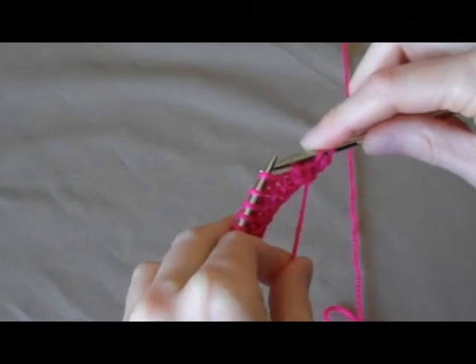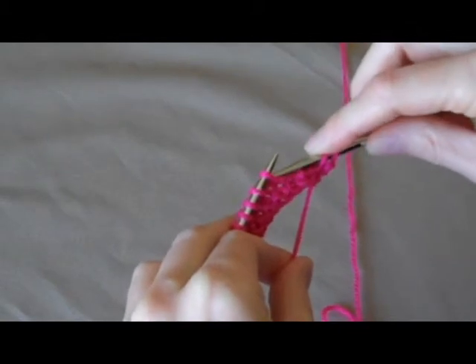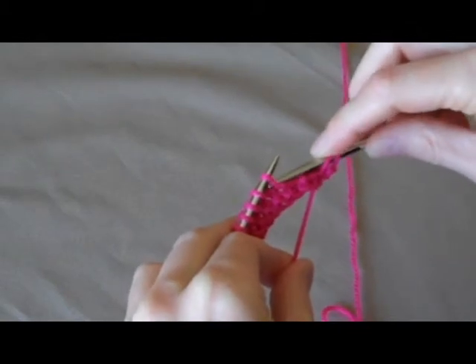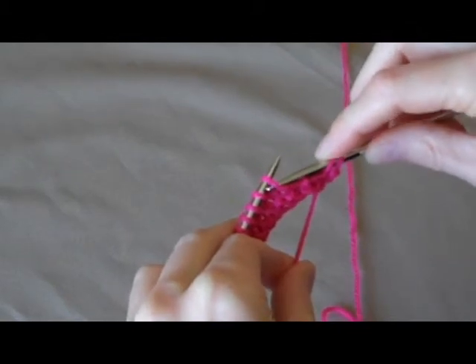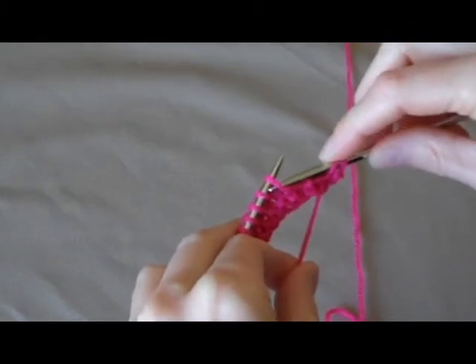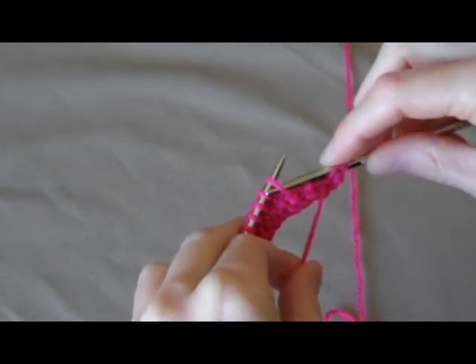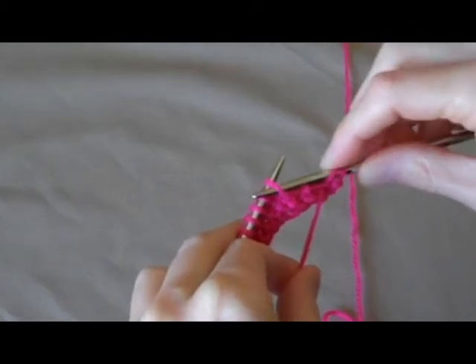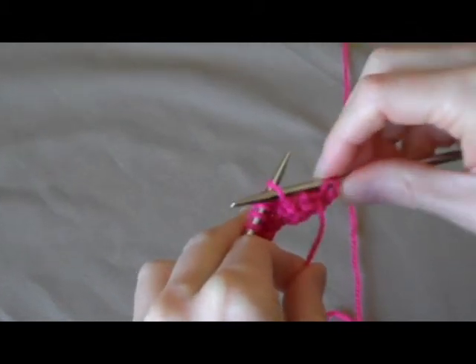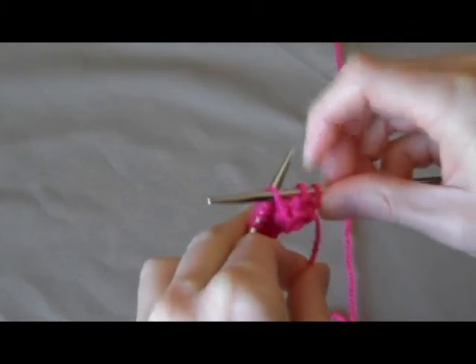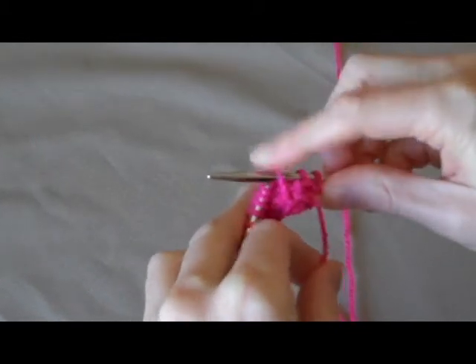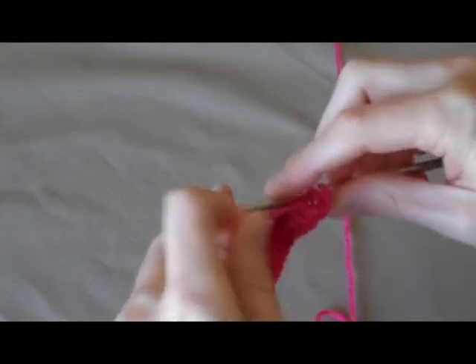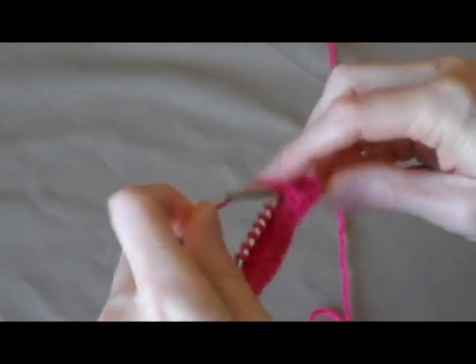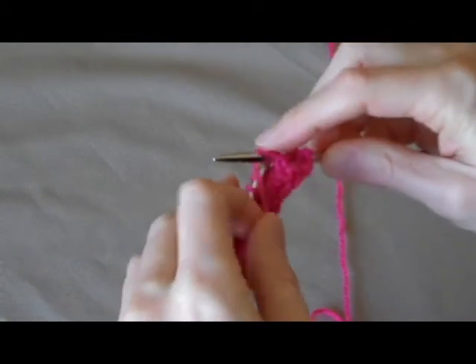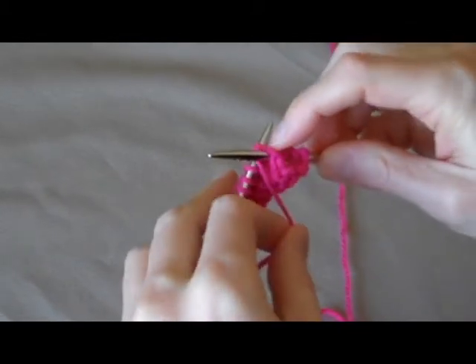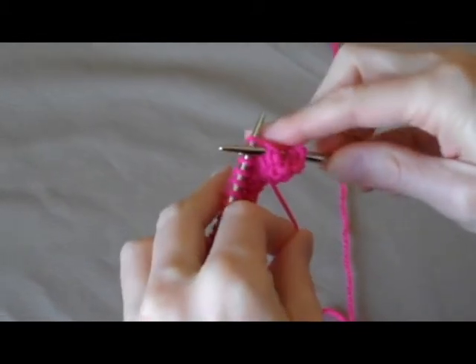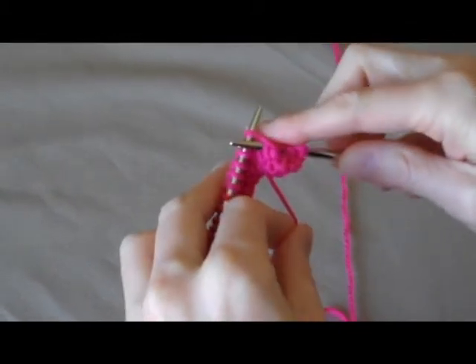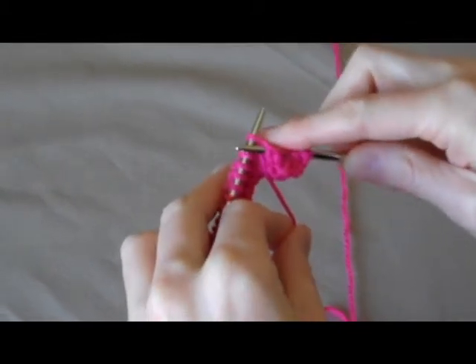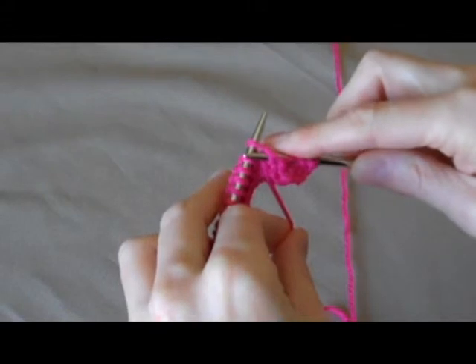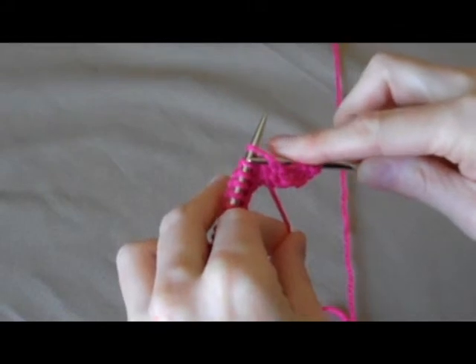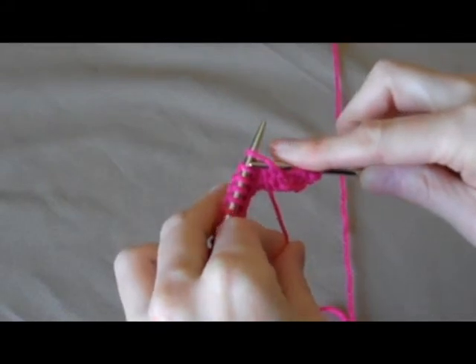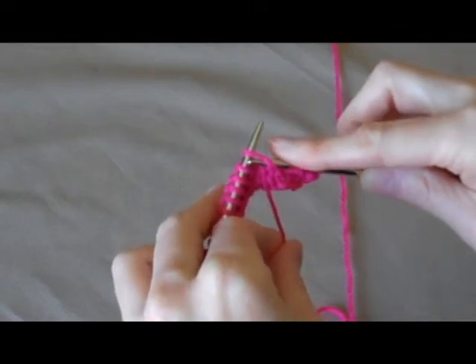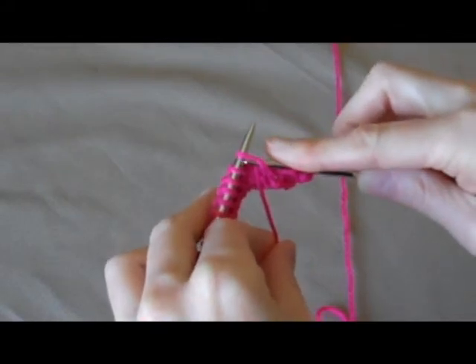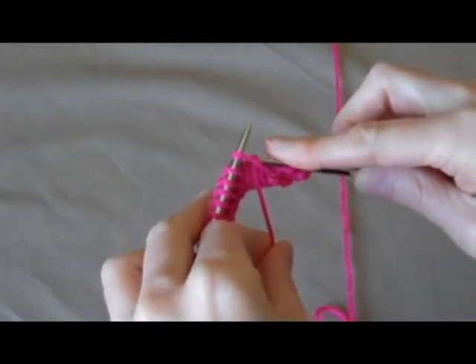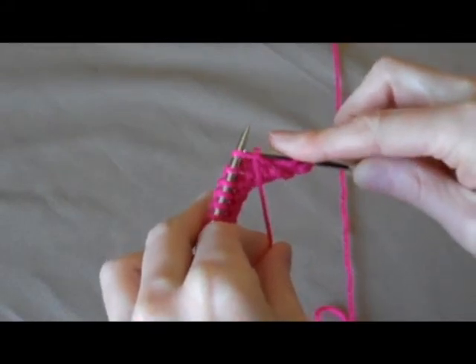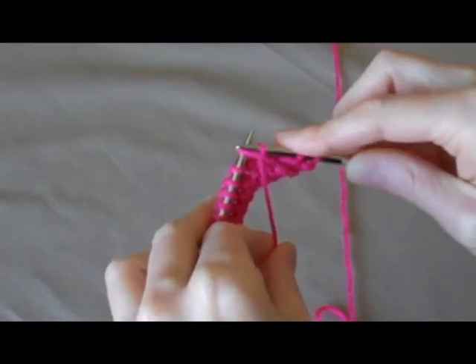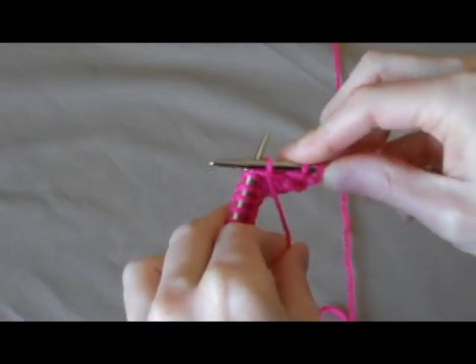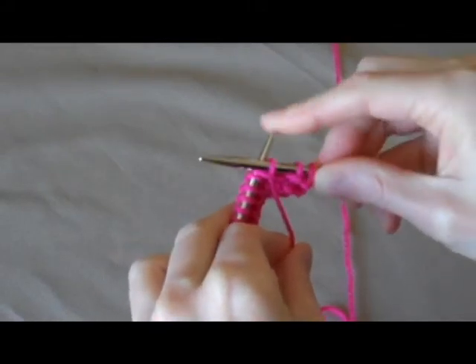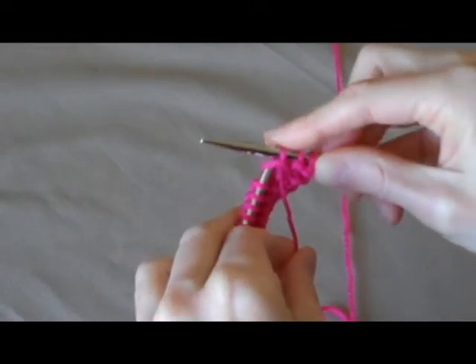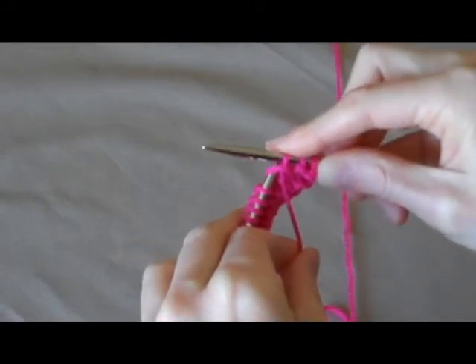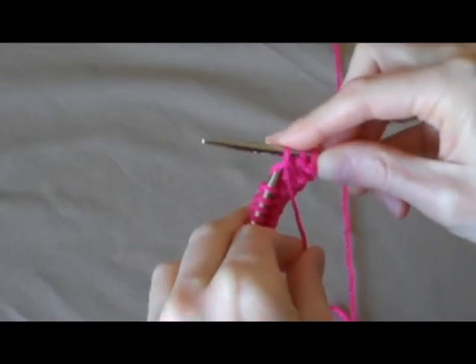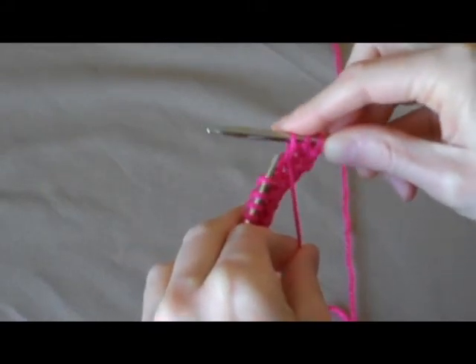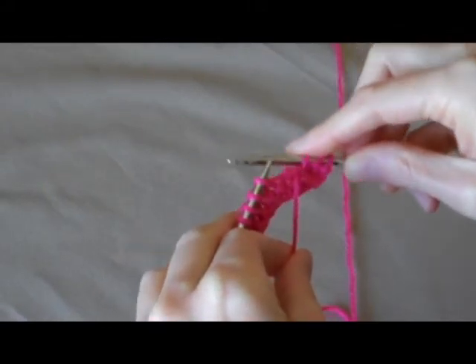From the bottom right to the upper left, wrap your yarn, pull it through, slide the stitch off.